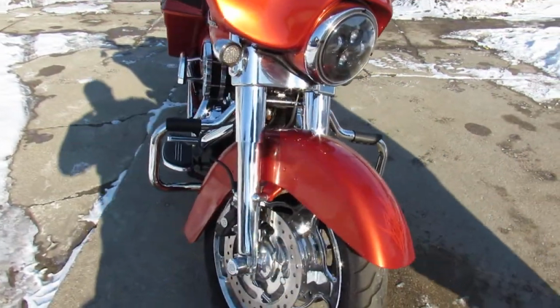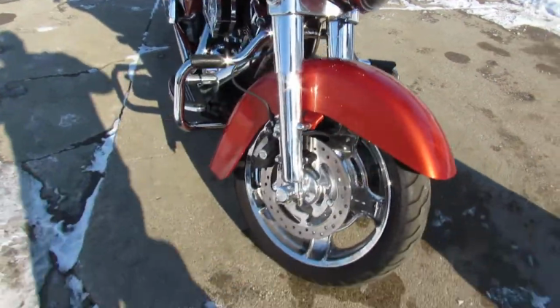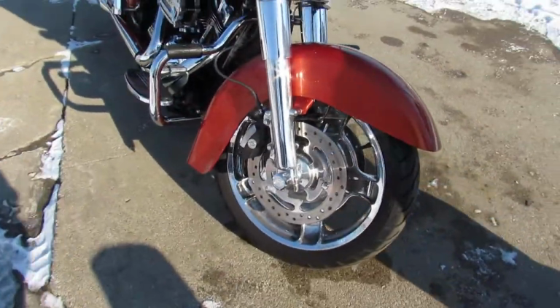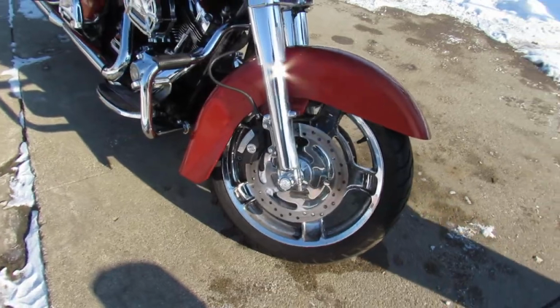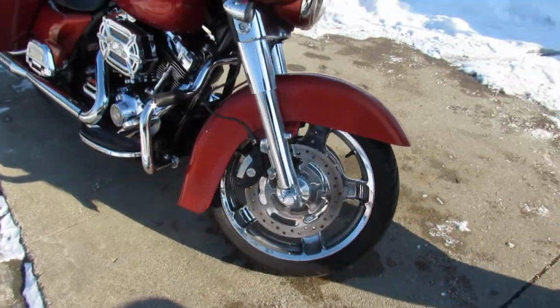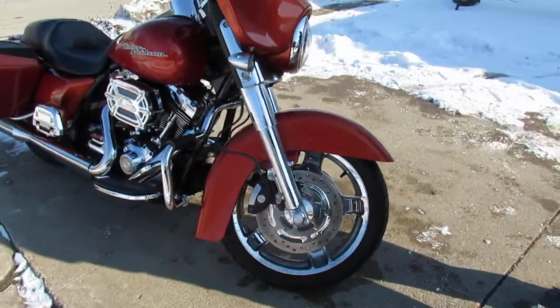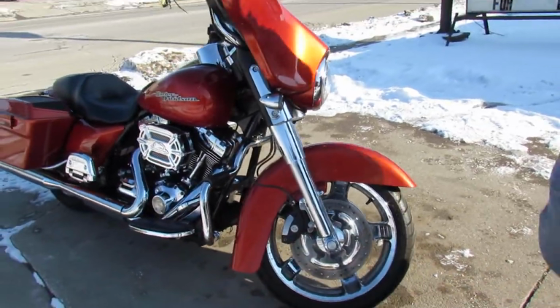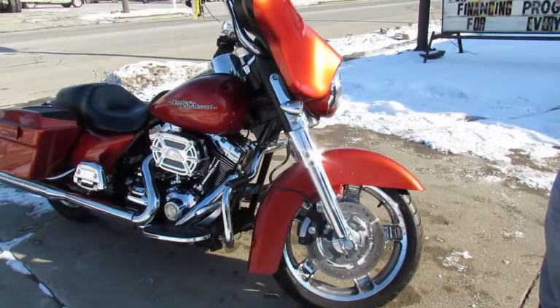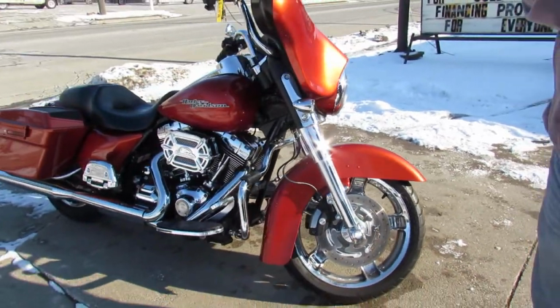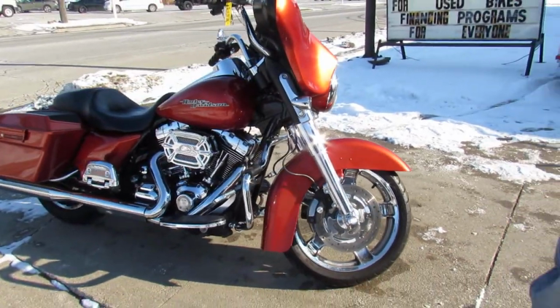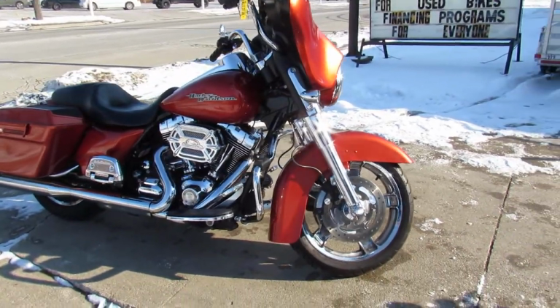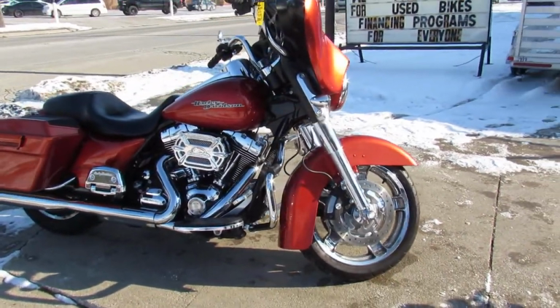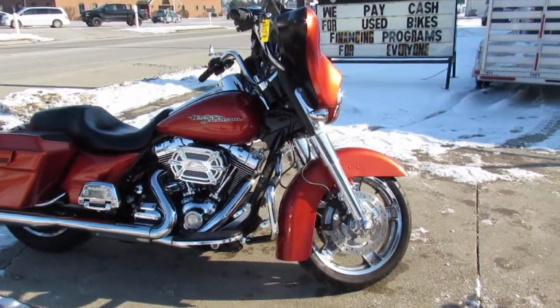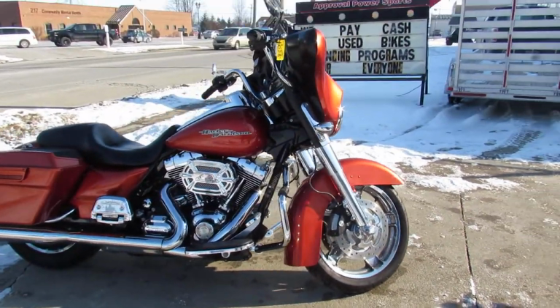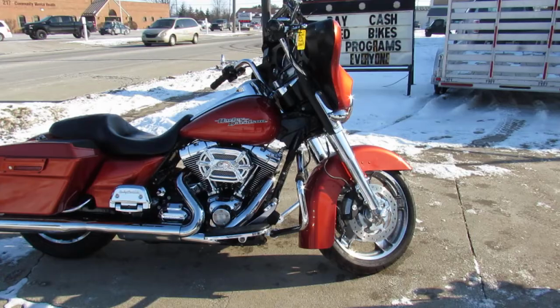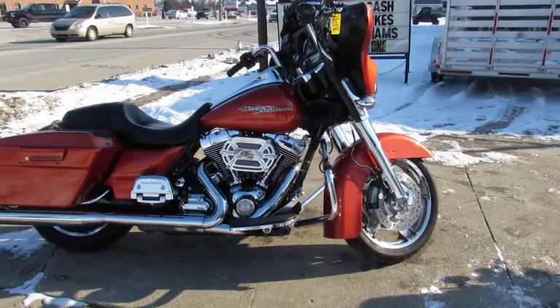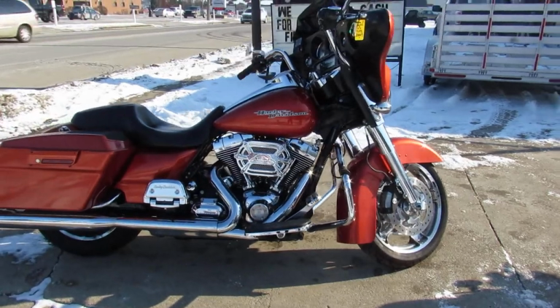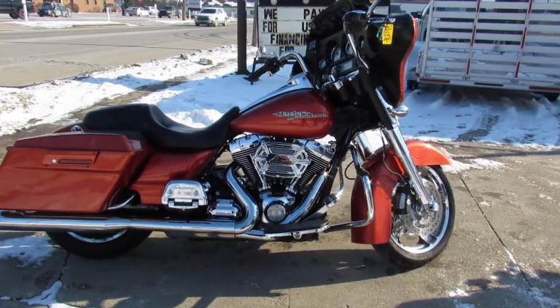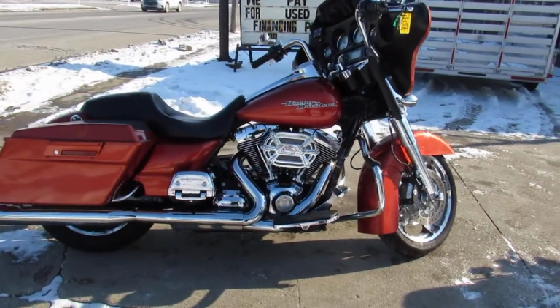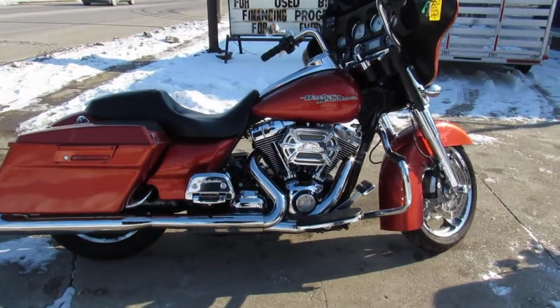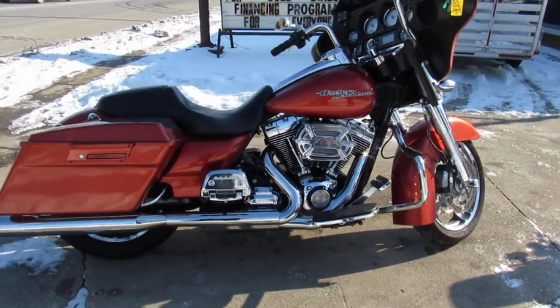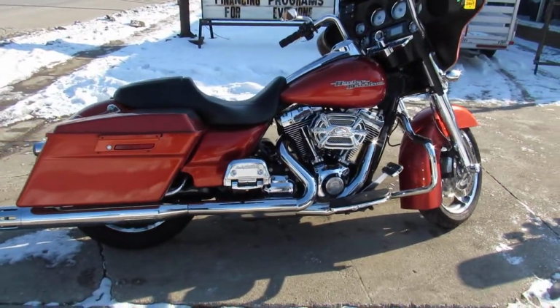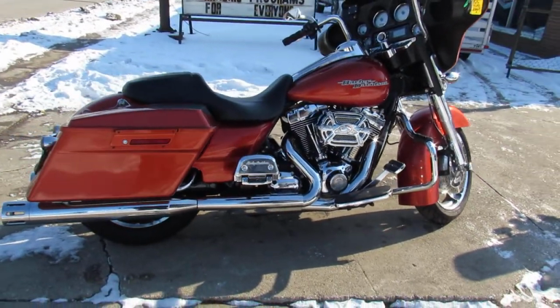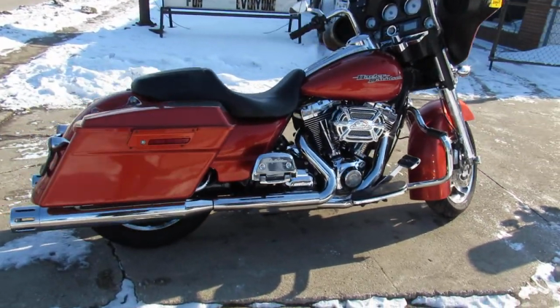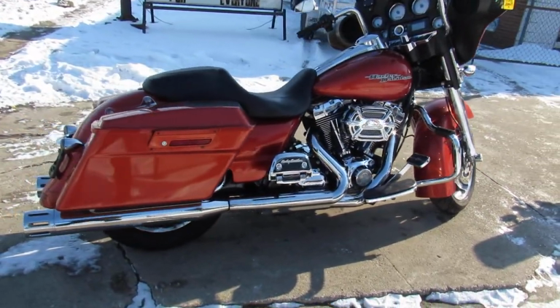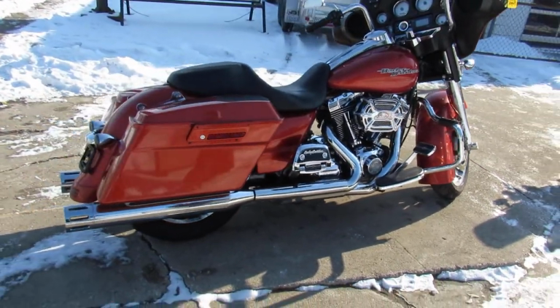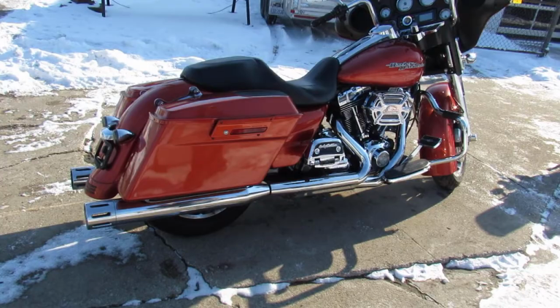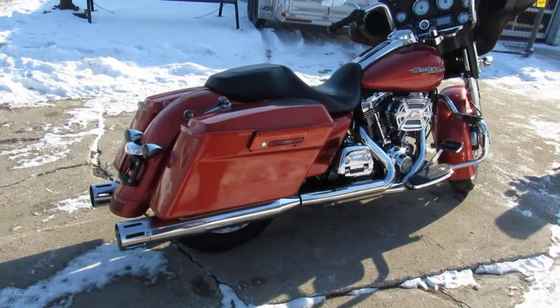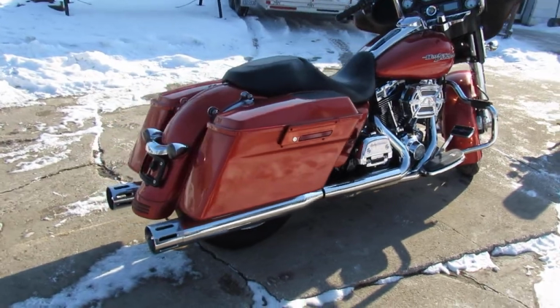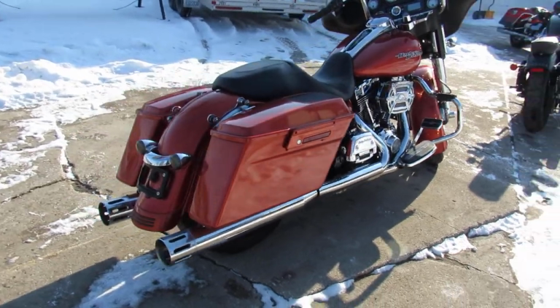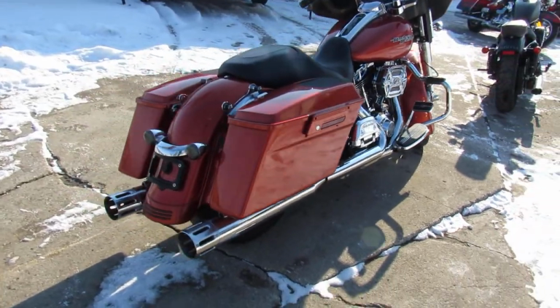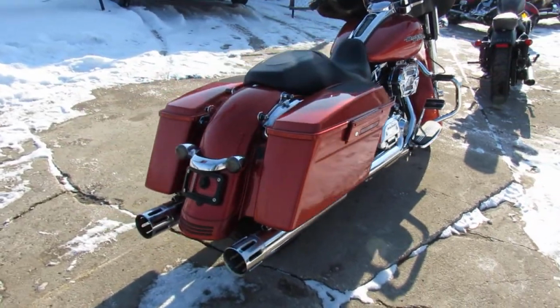It's got the chrome front wheel — it's a must see guys, pictures don't do it justice. We got chrome front end, 12 inch riser handlebars, chrome levers, Screamin' Eagle air intake, speakers in the saddlebags, dual Reinhardt exhaust and more.